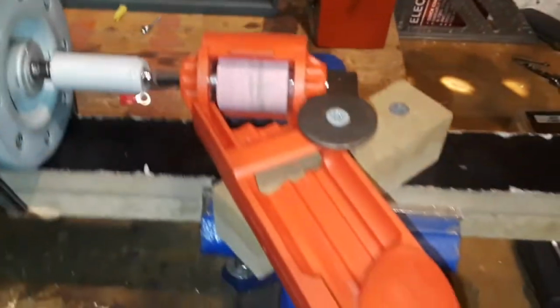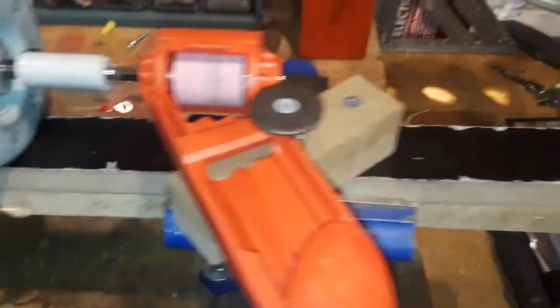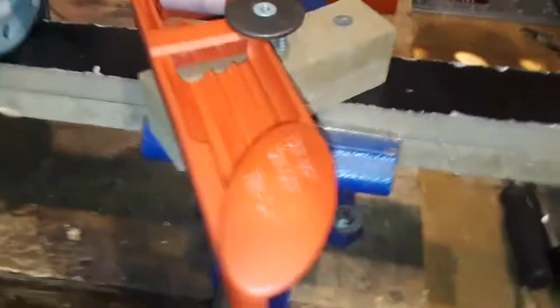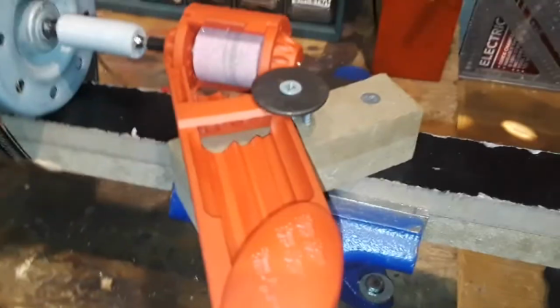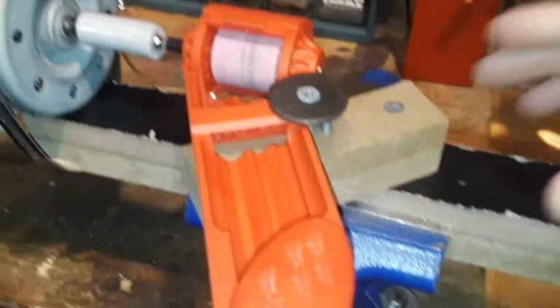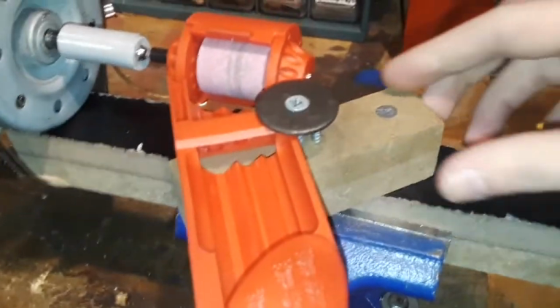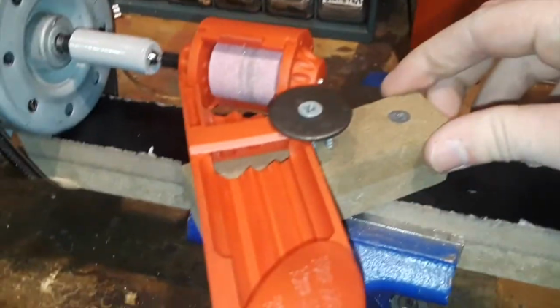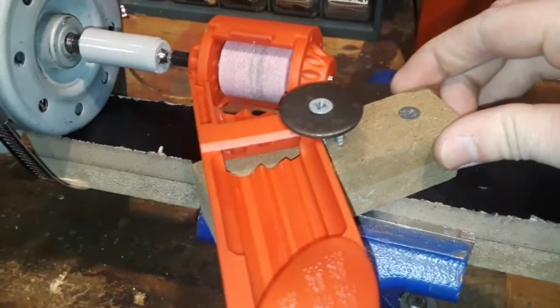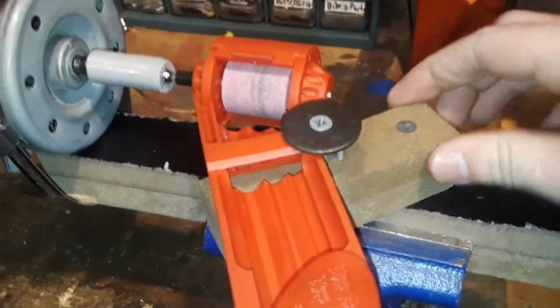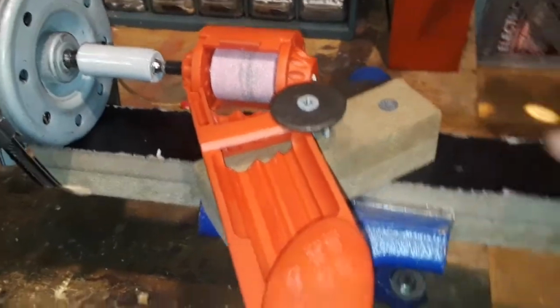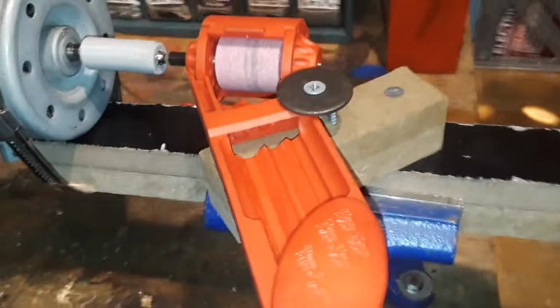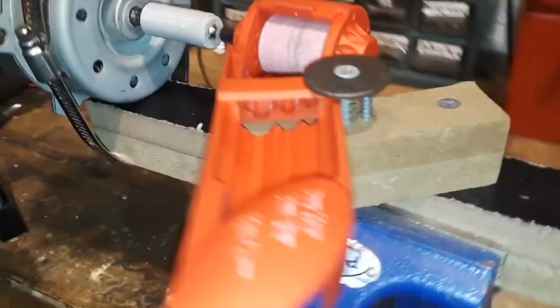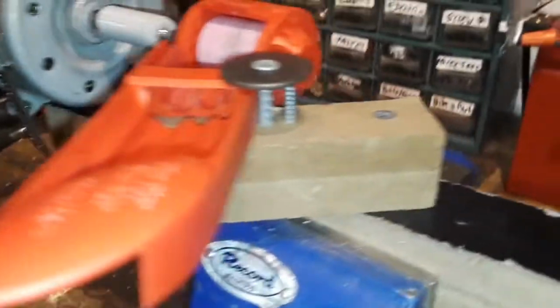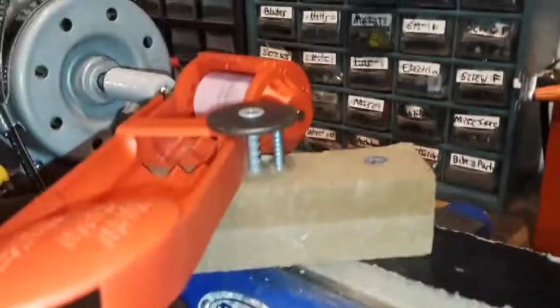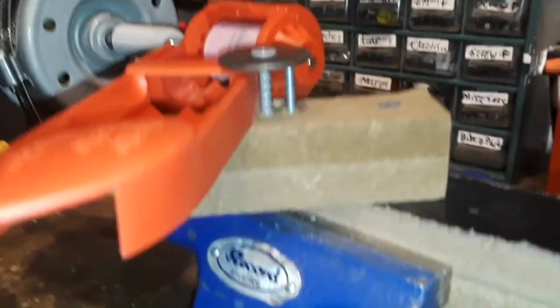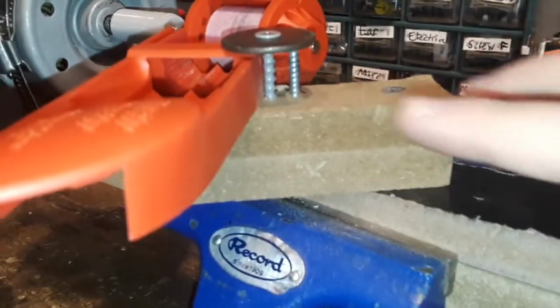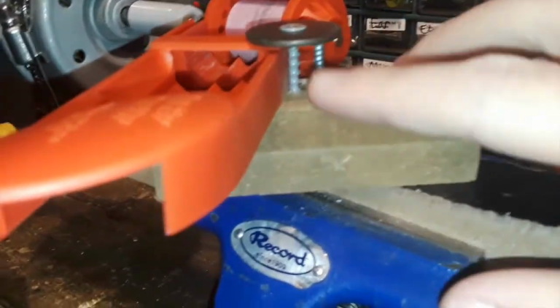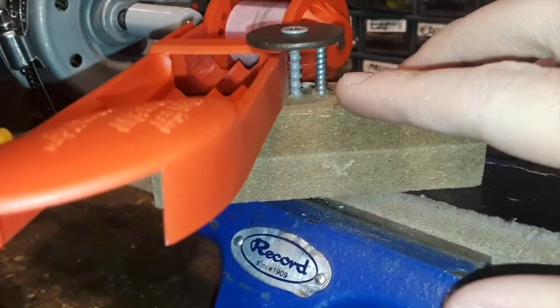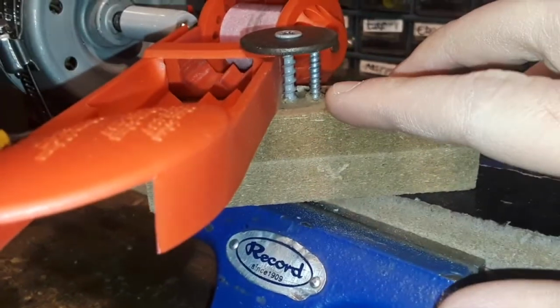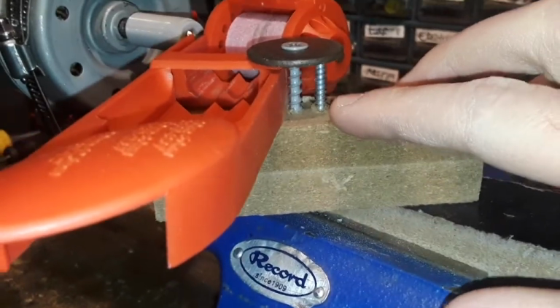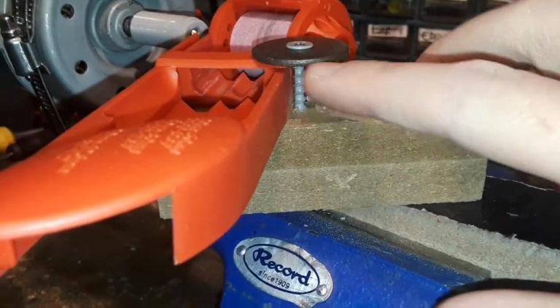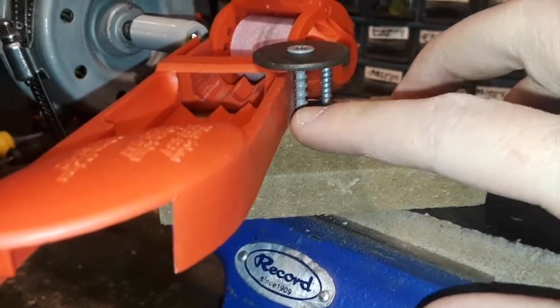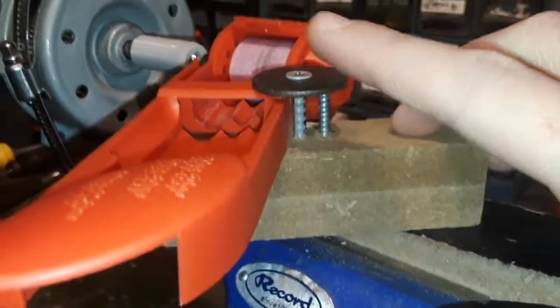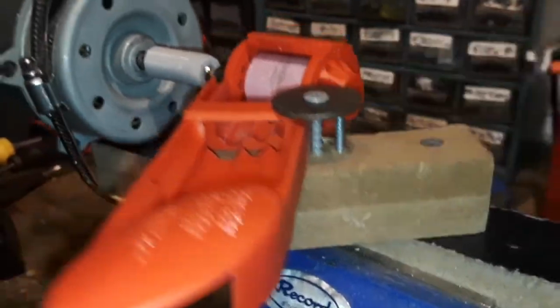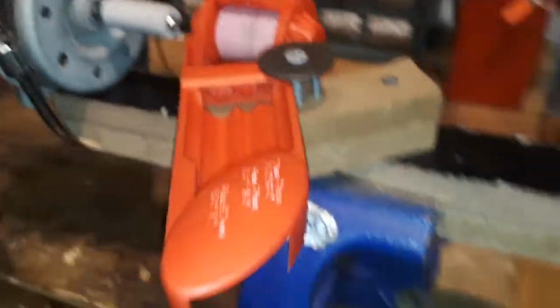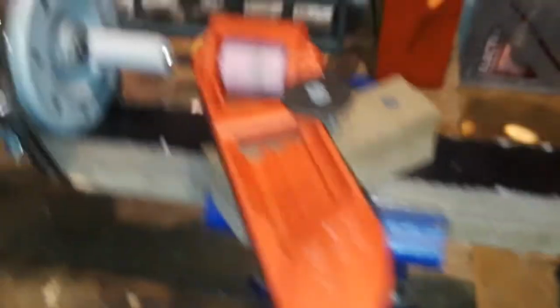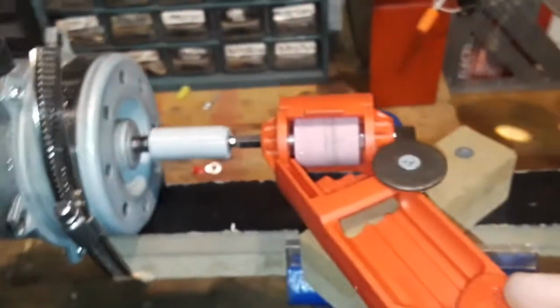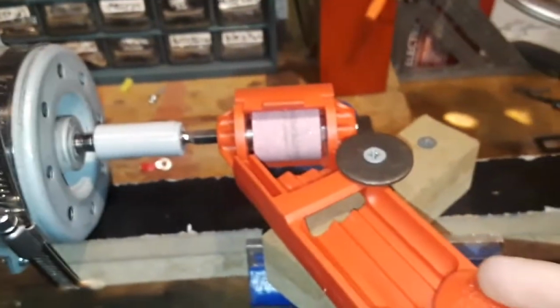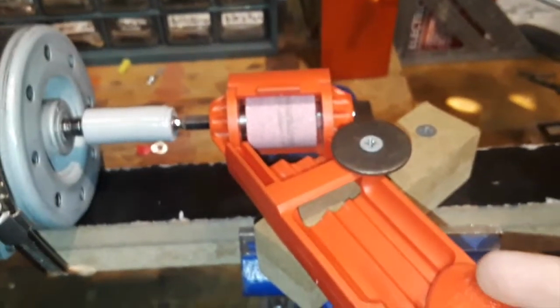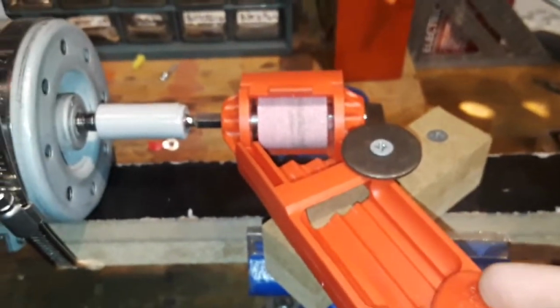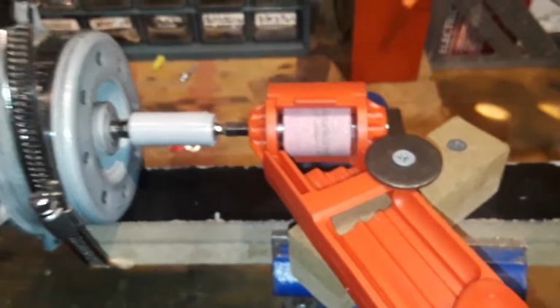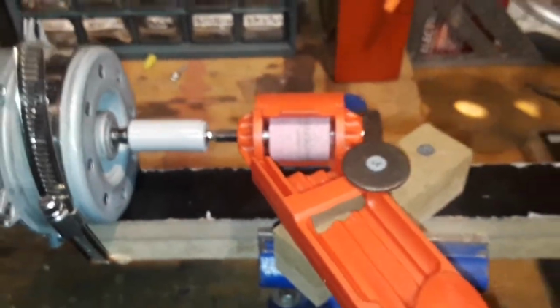From here I screwed this piece of wood in. Then I put this screw in right here, and then I put another screw in with a washer which pretty much clamps our drill bit sharpener down.